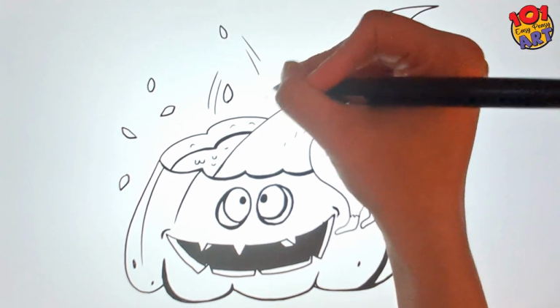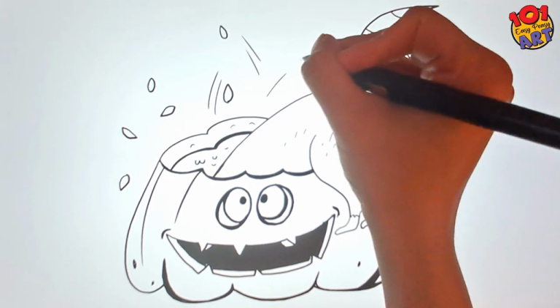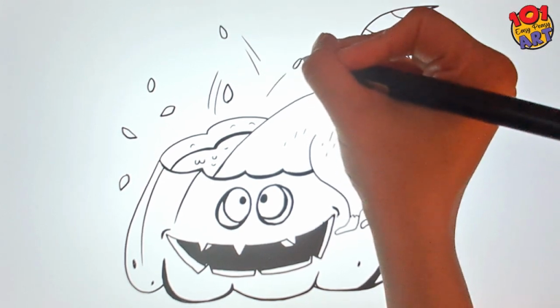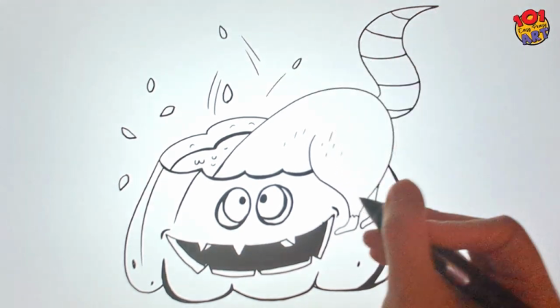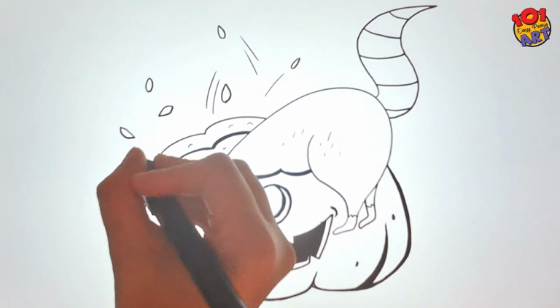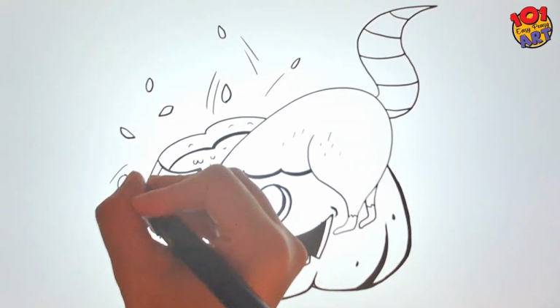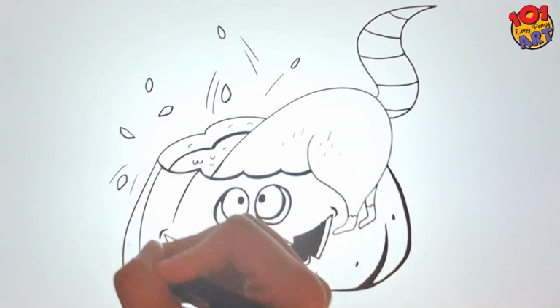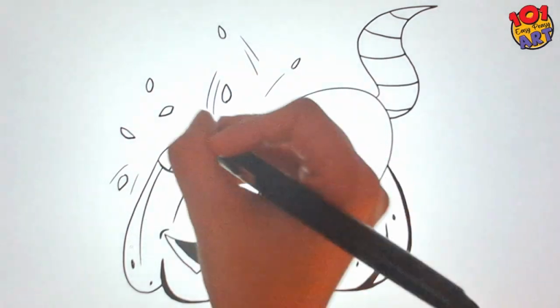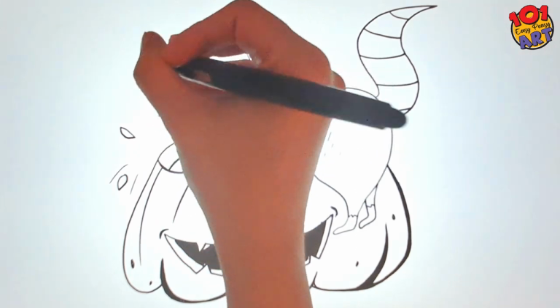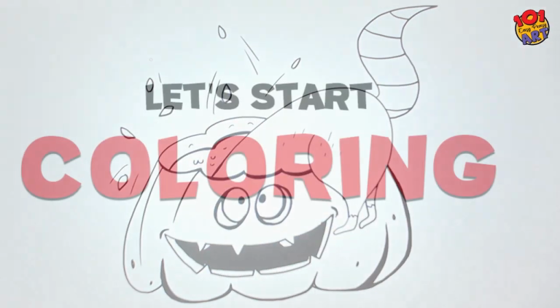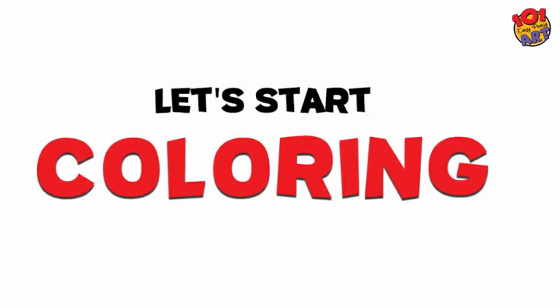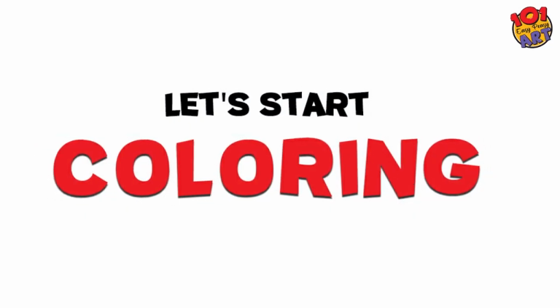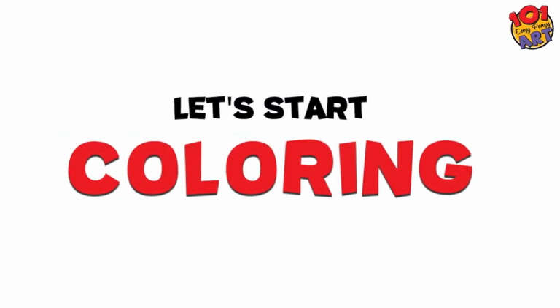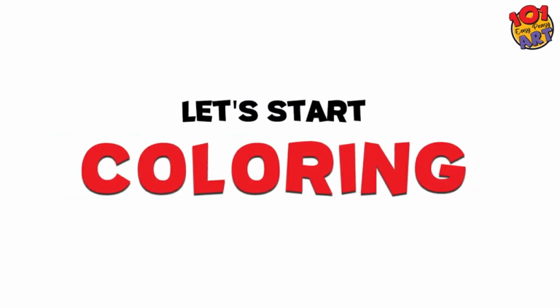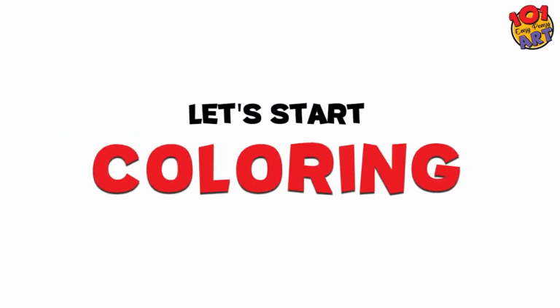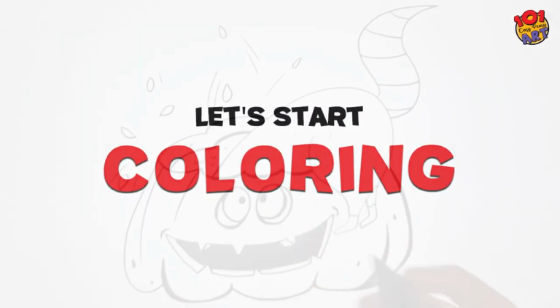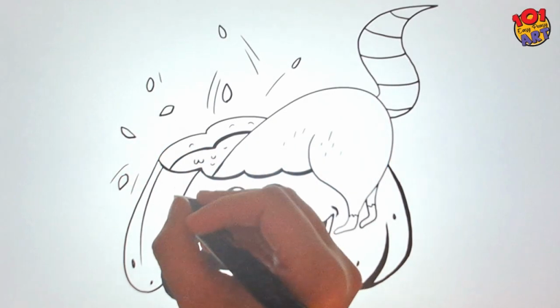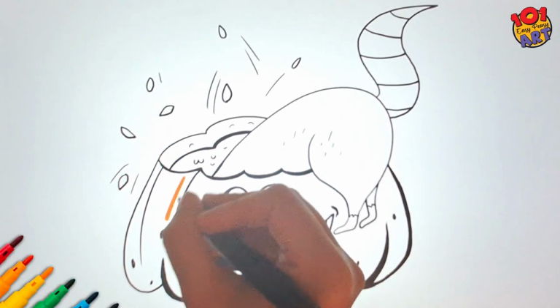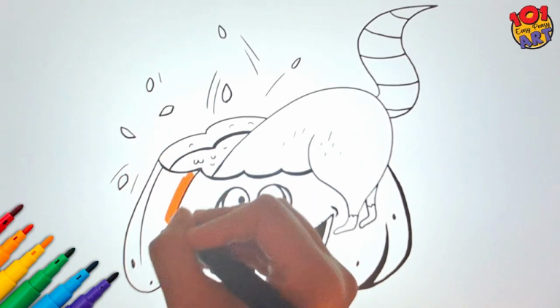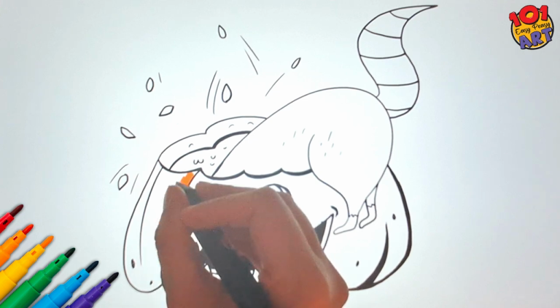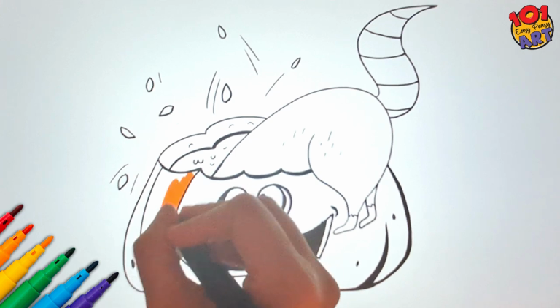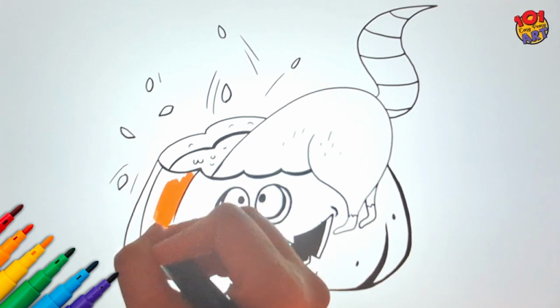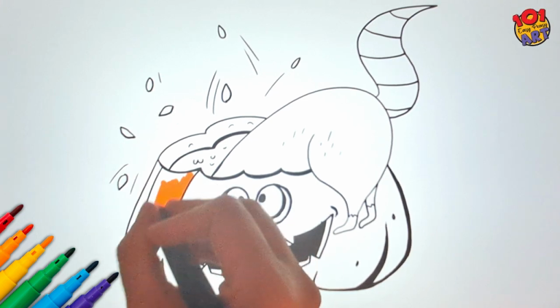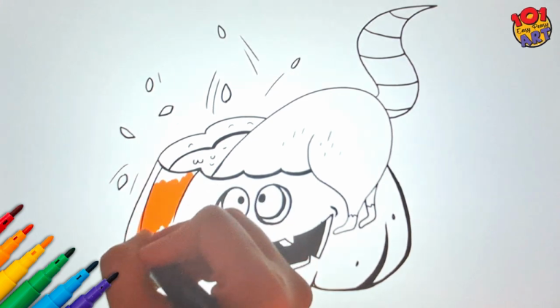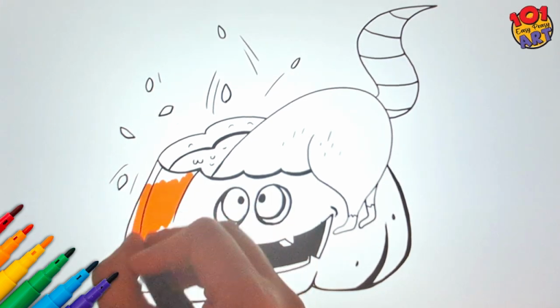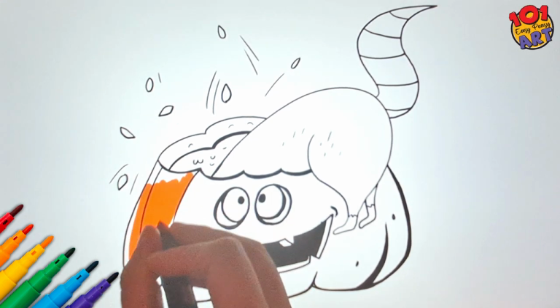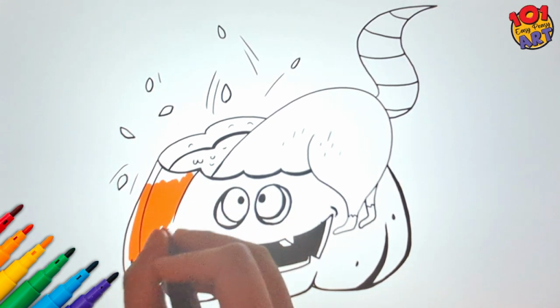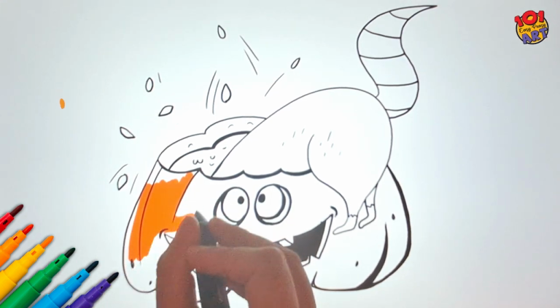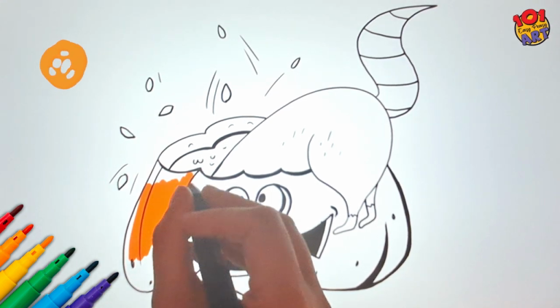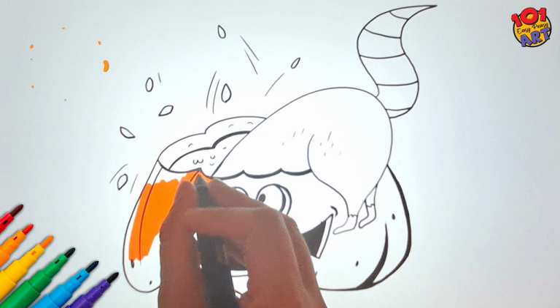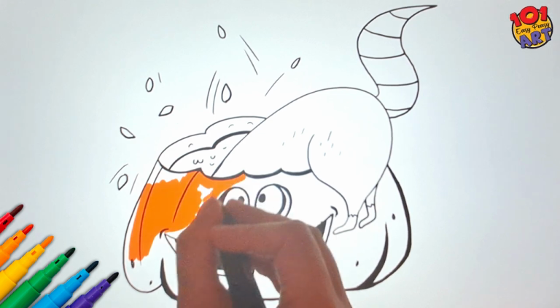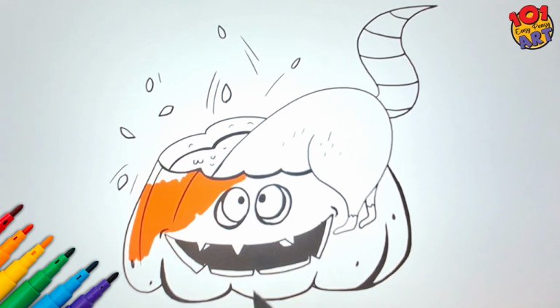Our drawing is complete and it looks like a blast, doesn't it? But now it's time to bring it to life with colors. The jack-o'-lantern is rocking the classic orange look — vibrant and fun.